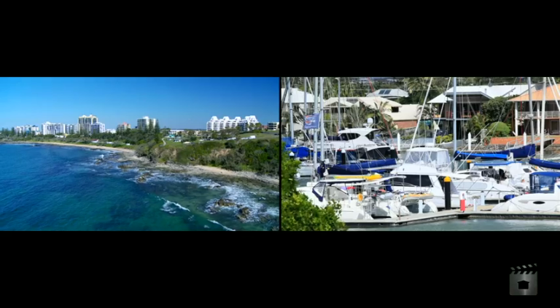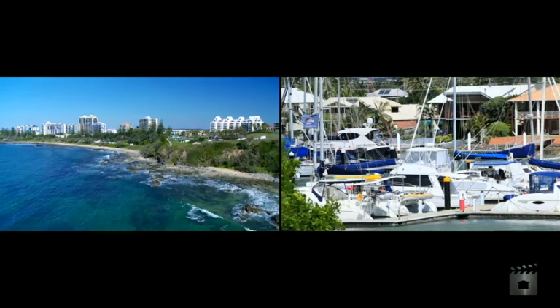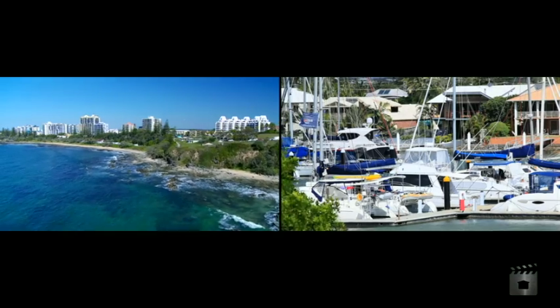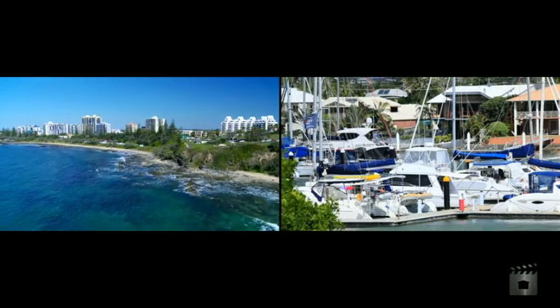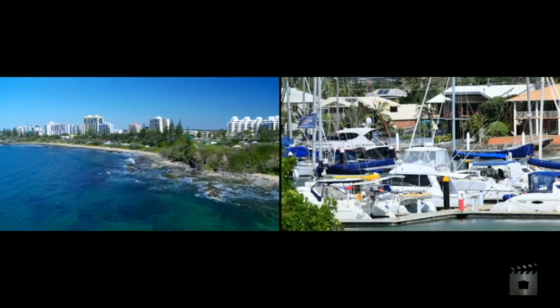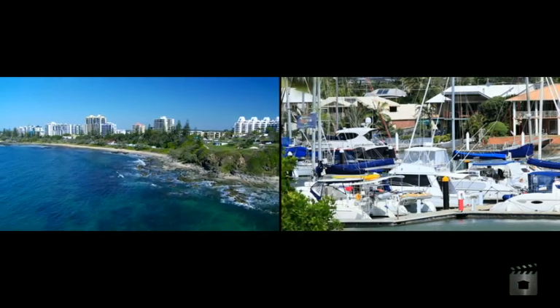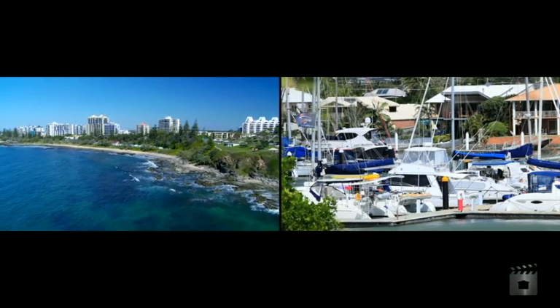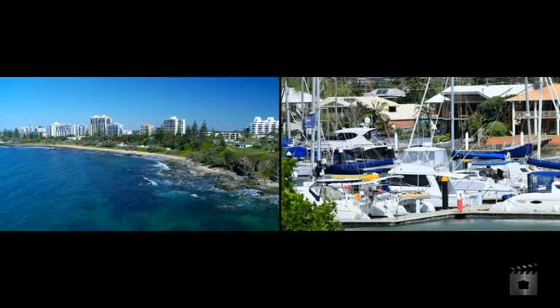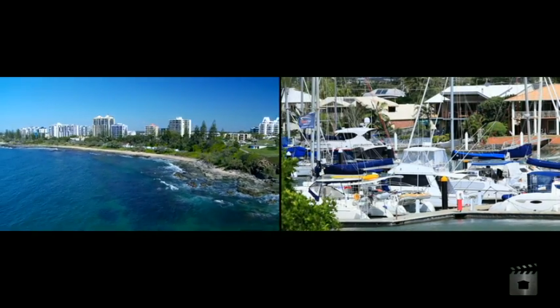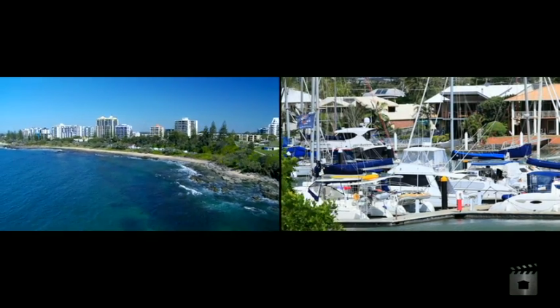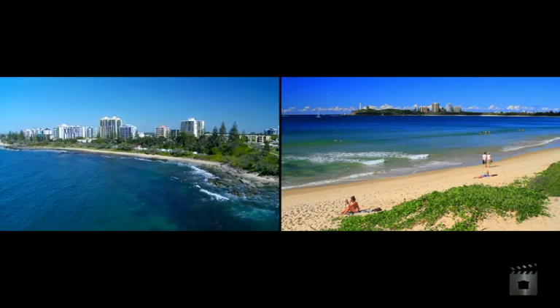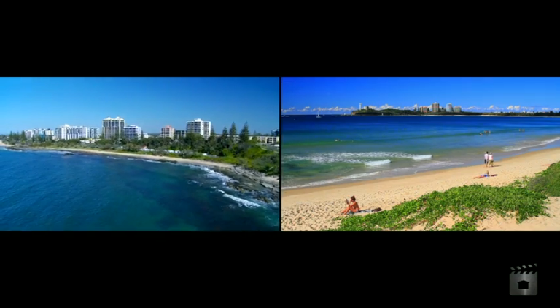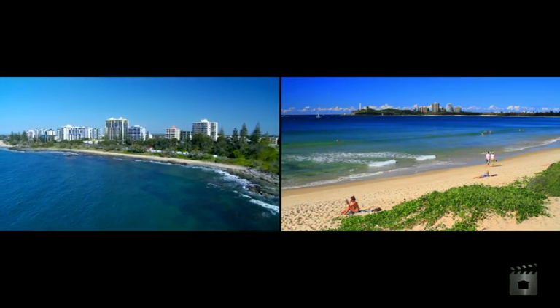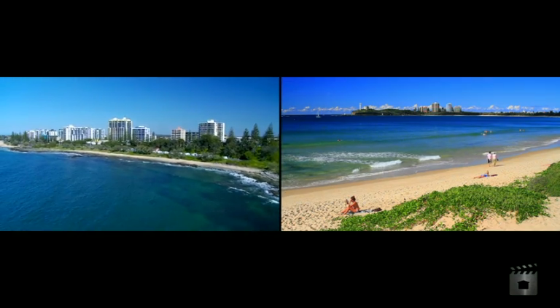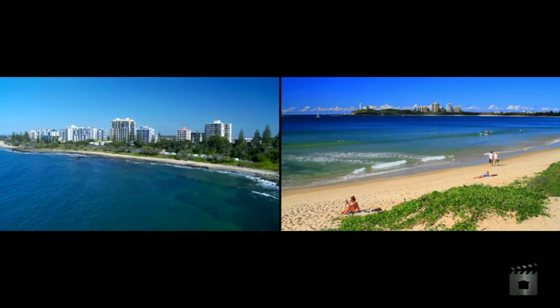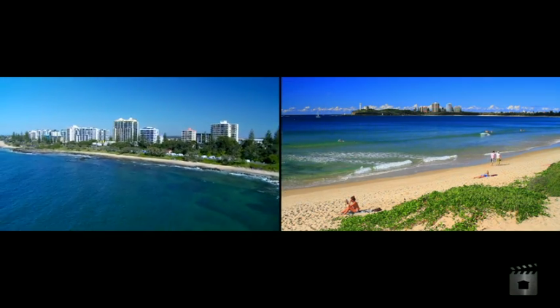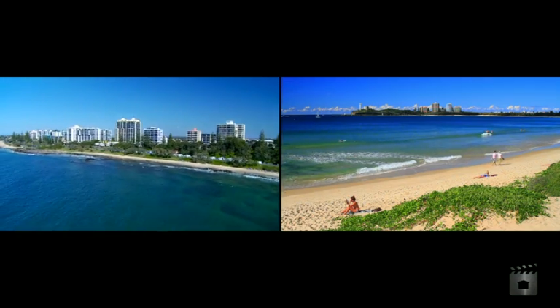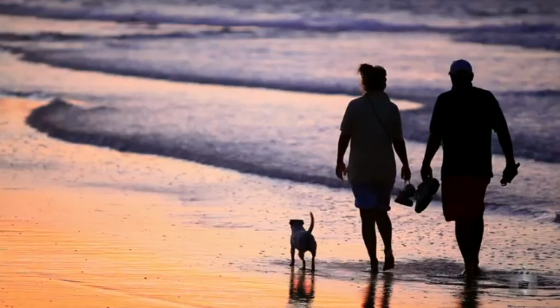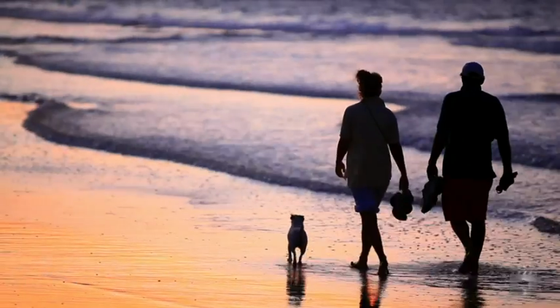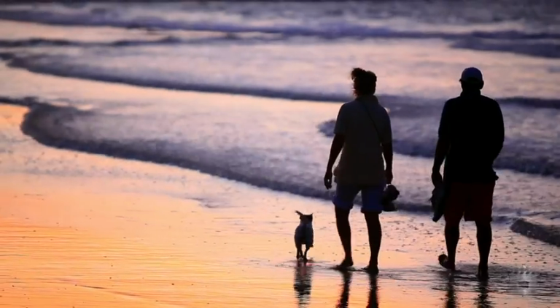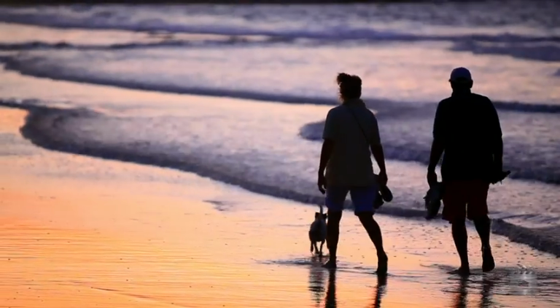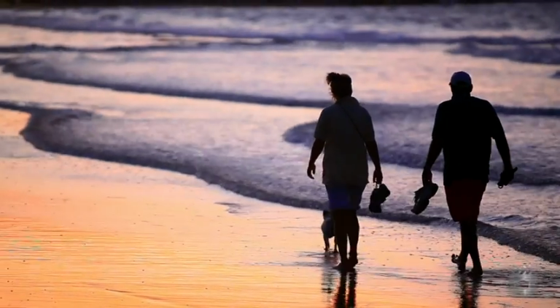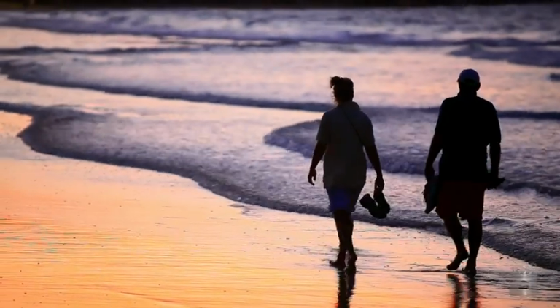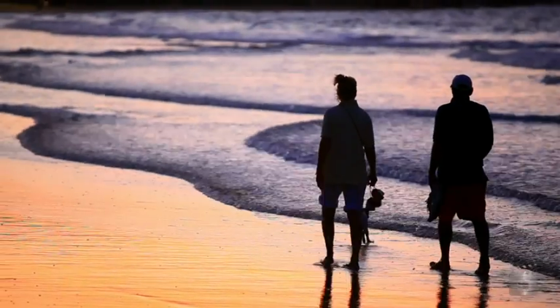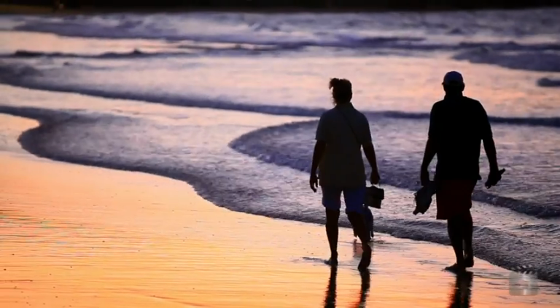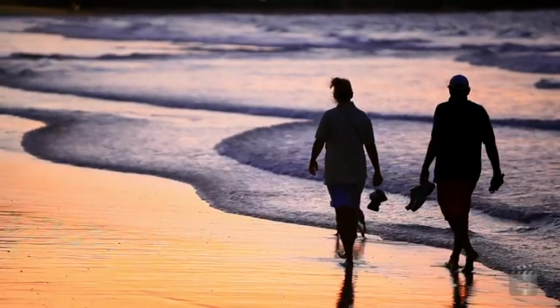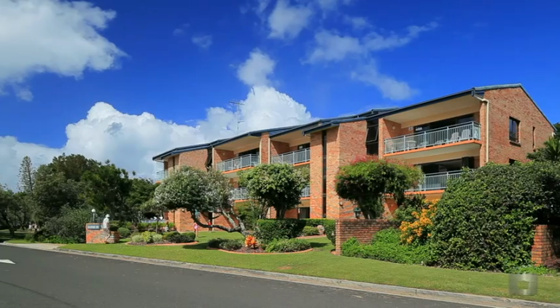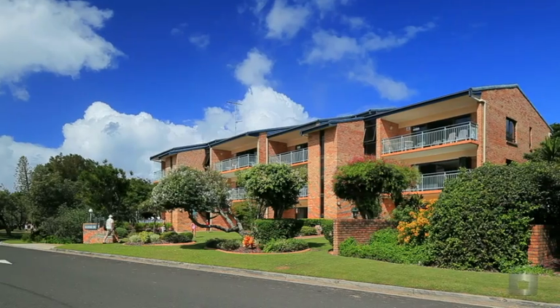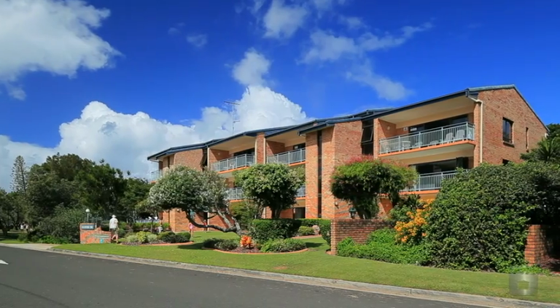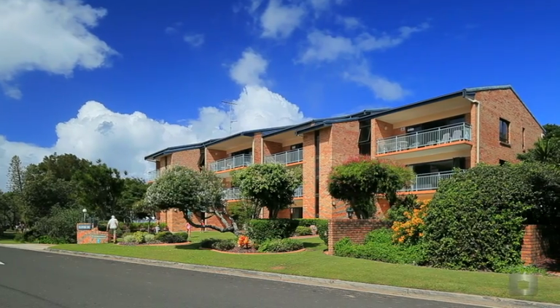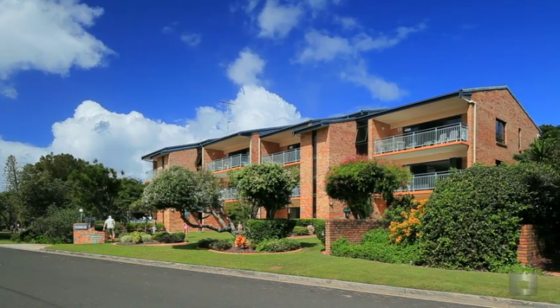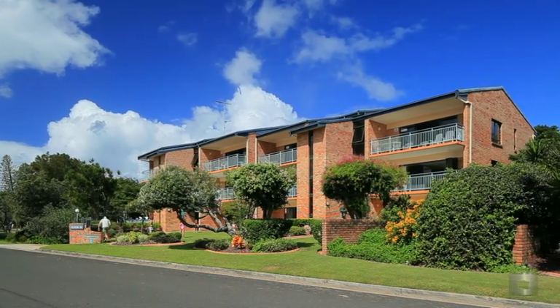With seafood restaurants, cafes, yacht club, picnic areas all at your doorstep, you'd better get your bidding paddles ready as this one is not to be missed.